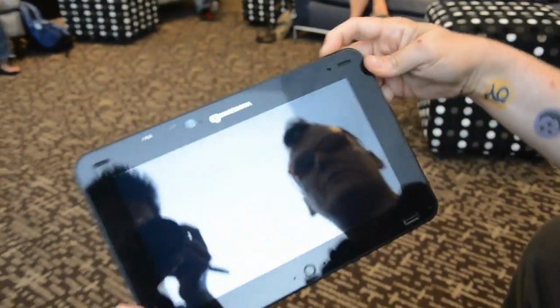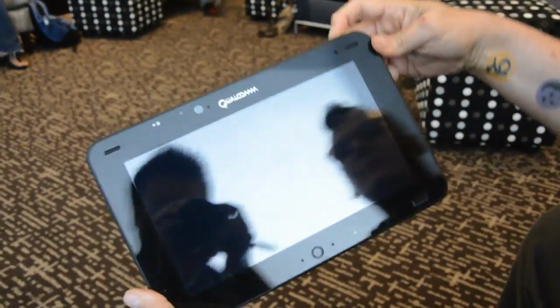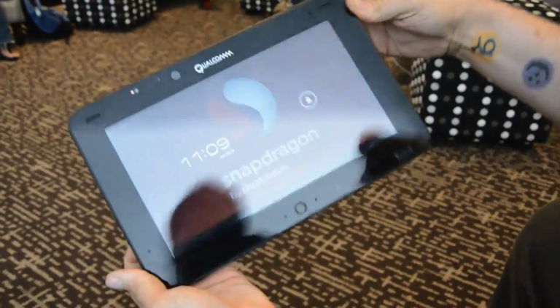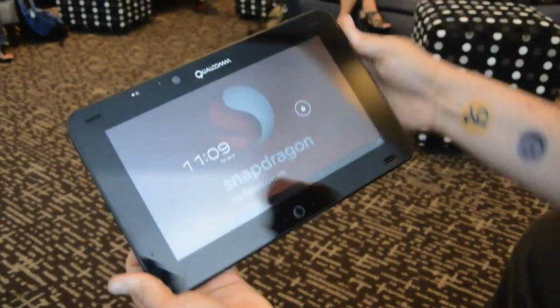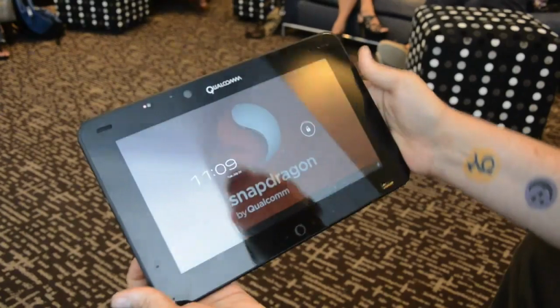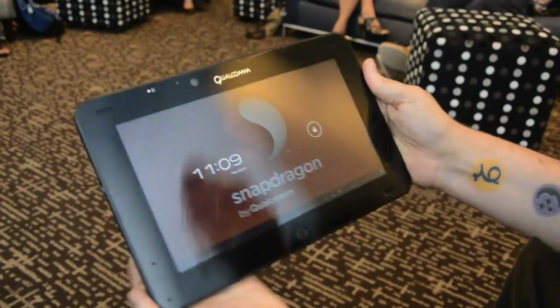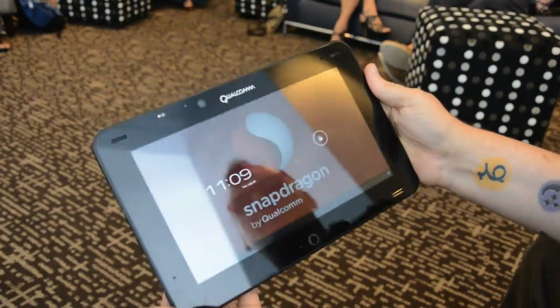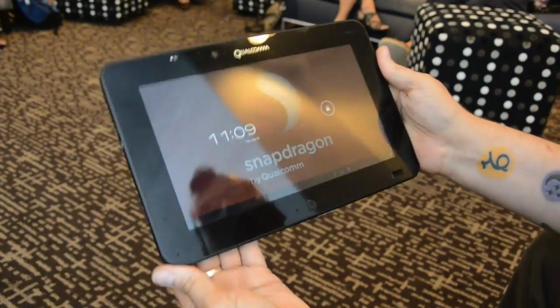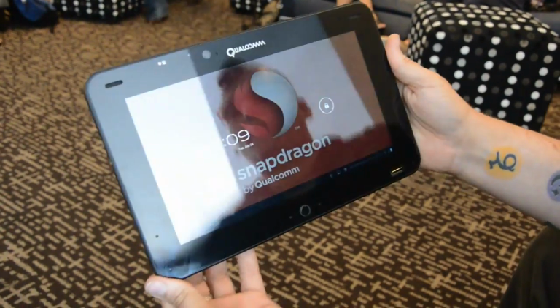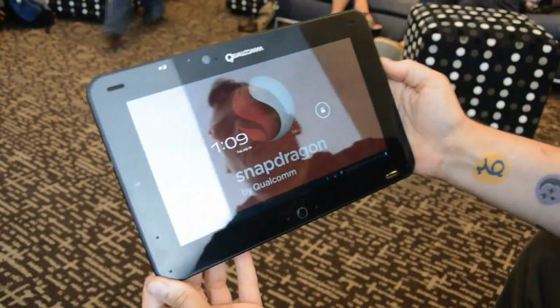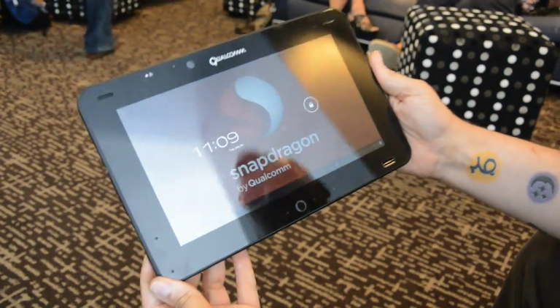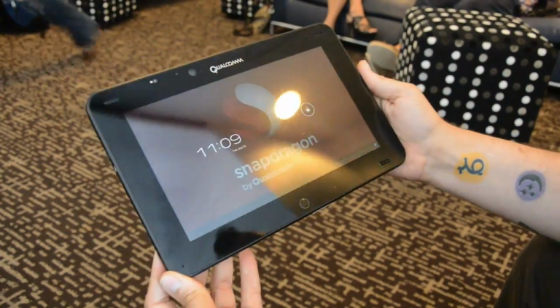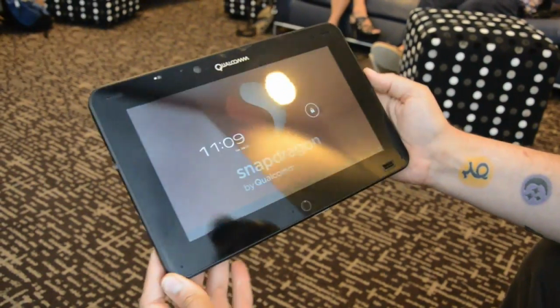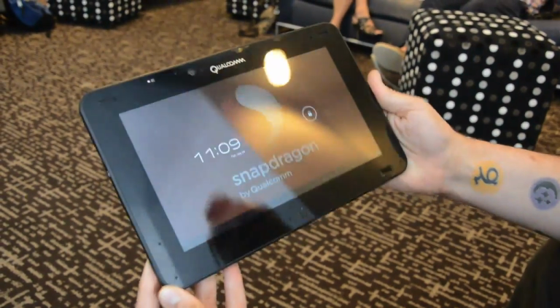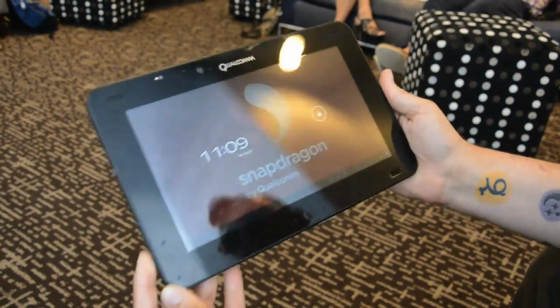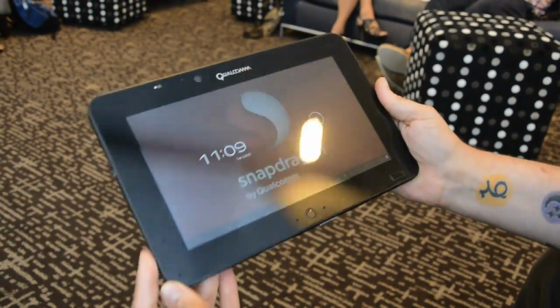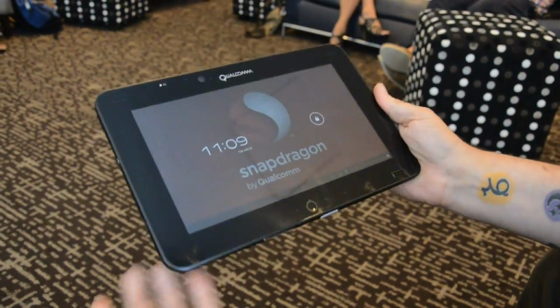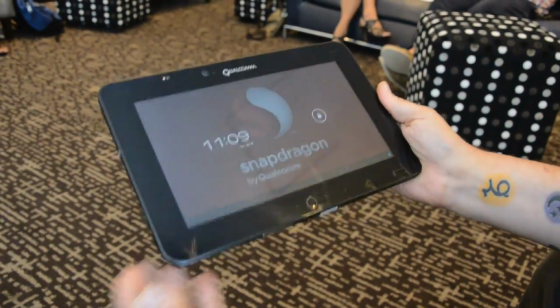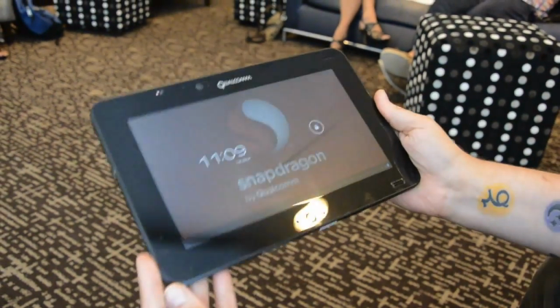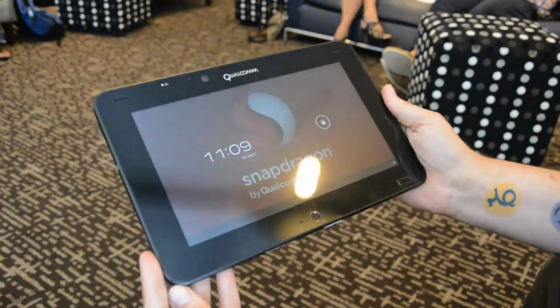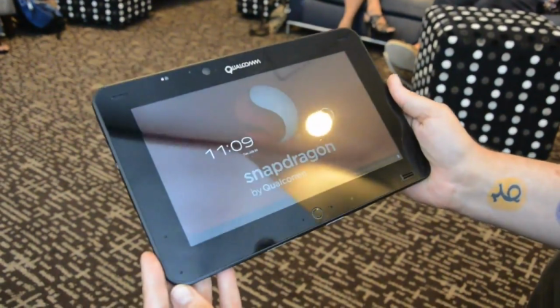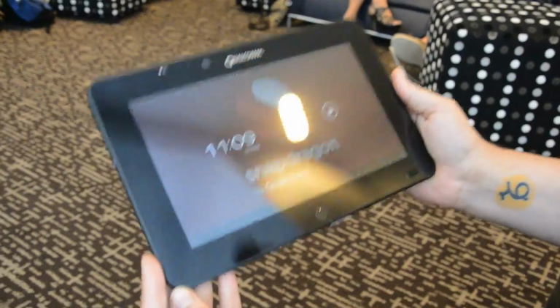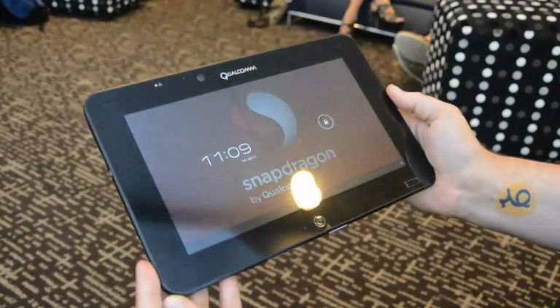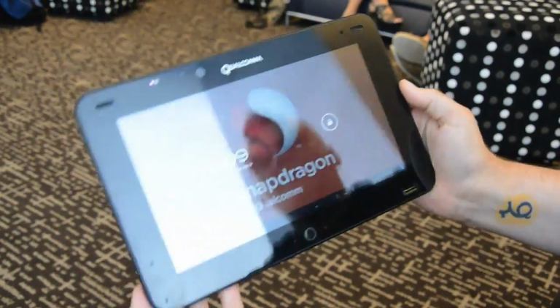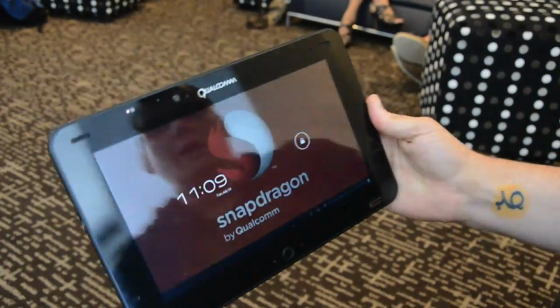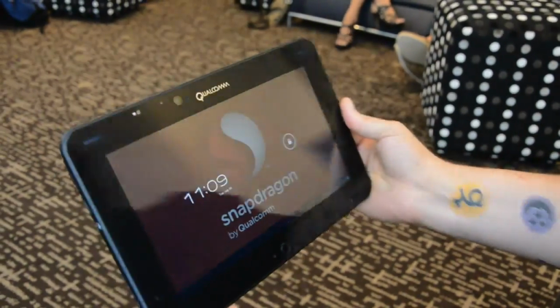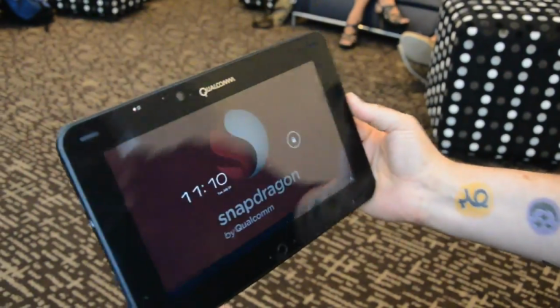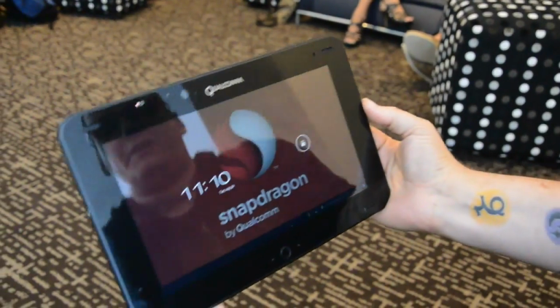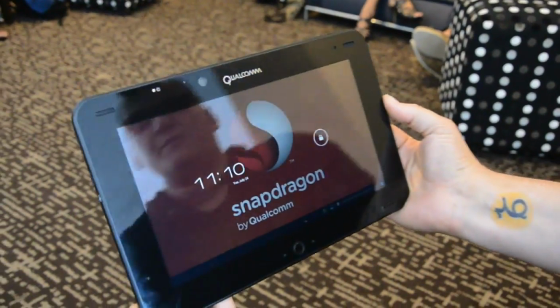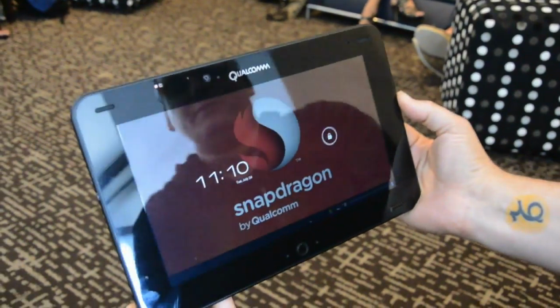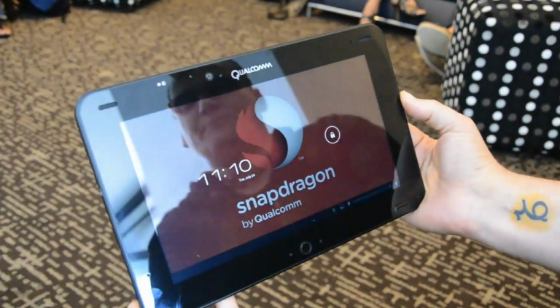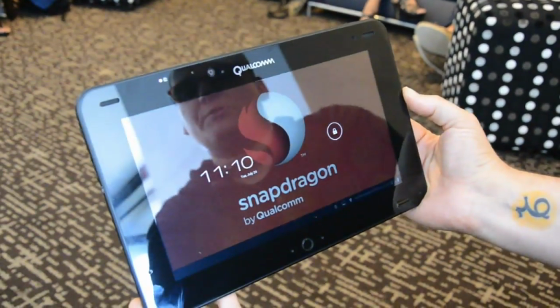Welcome to Qualcomm's S4 Pro development system — the mobile development platform — here in San Francisco. Cheers.